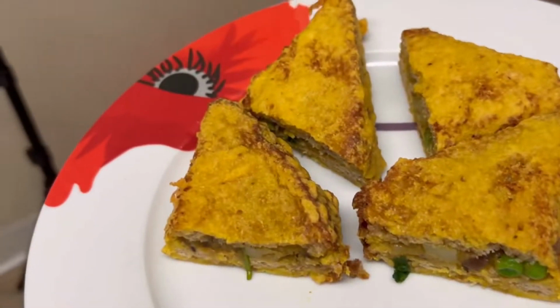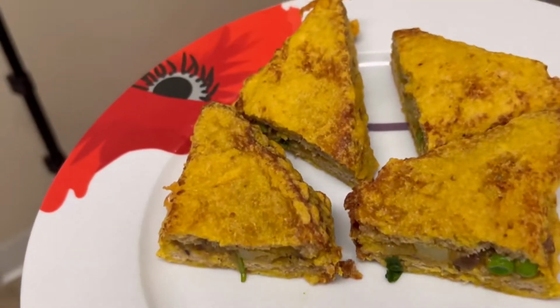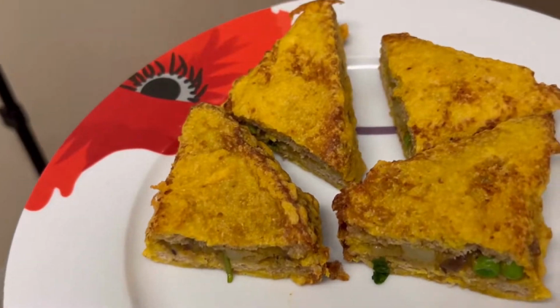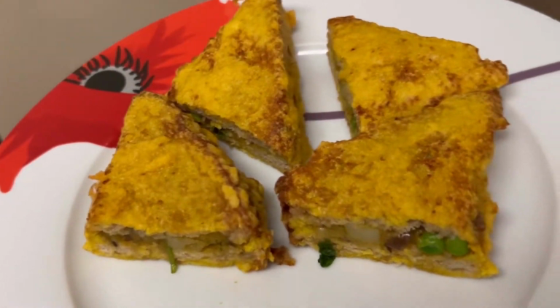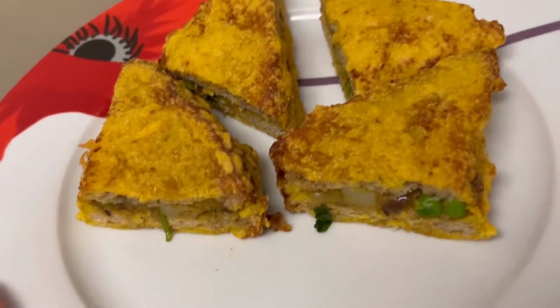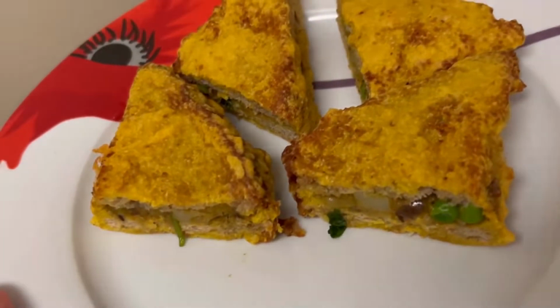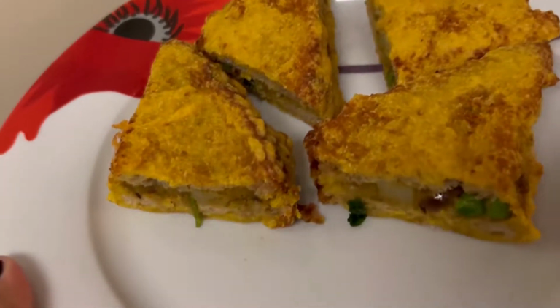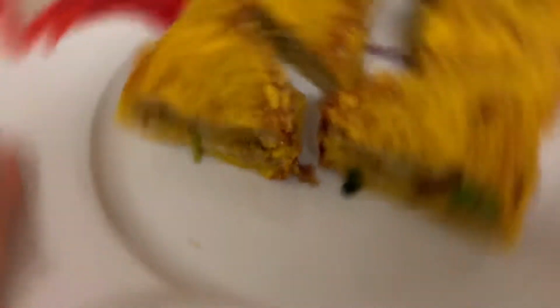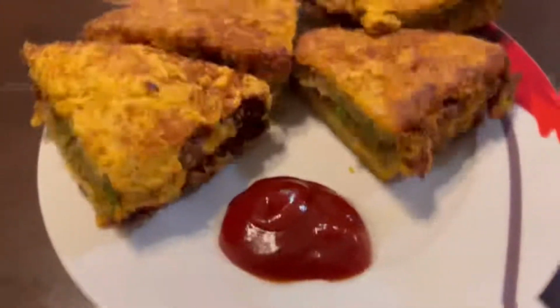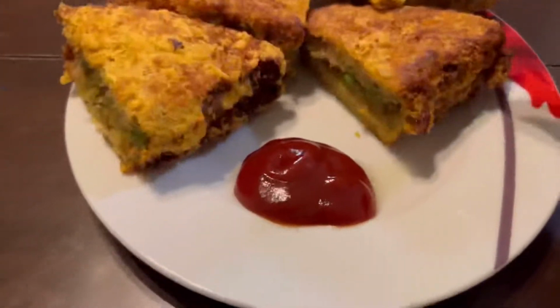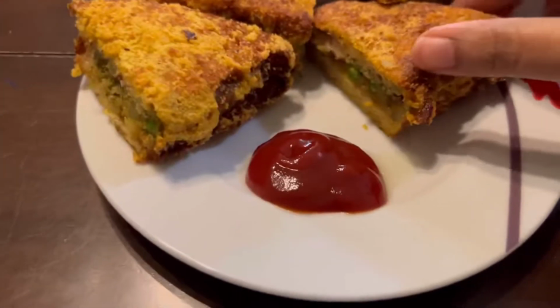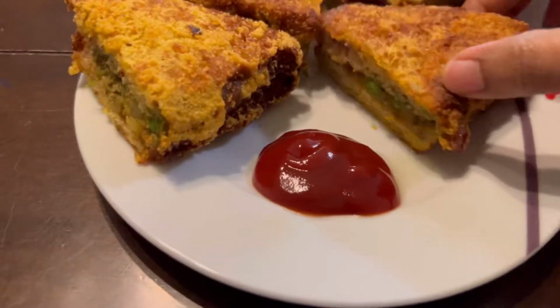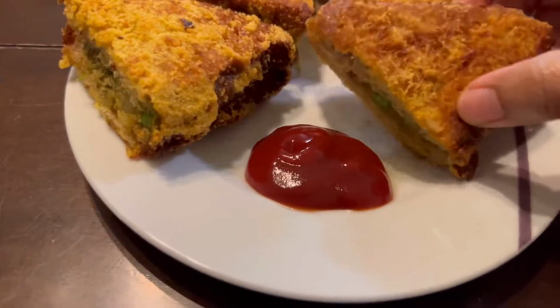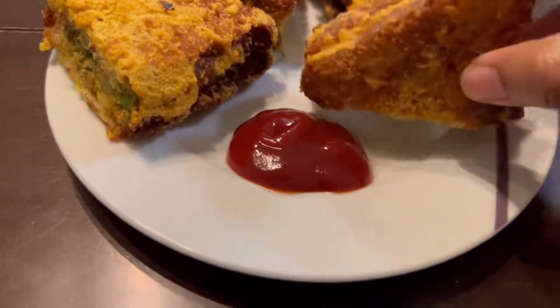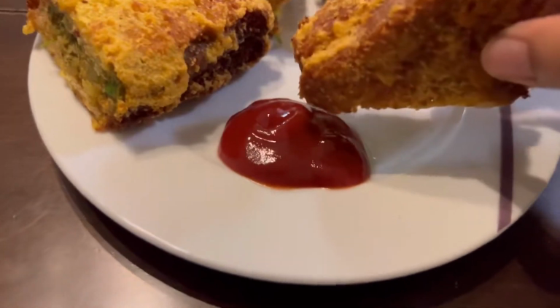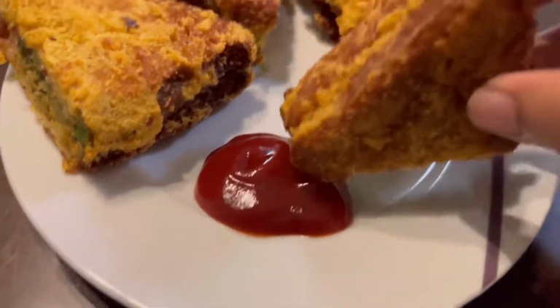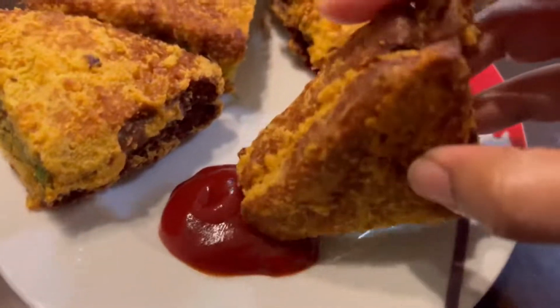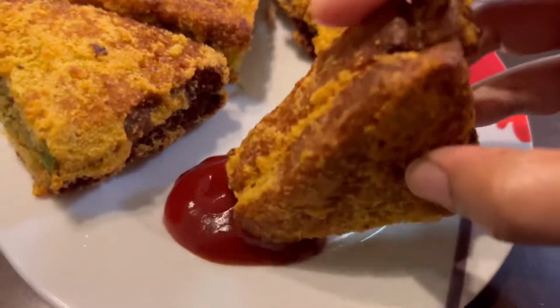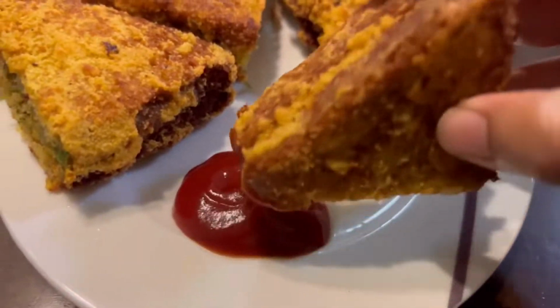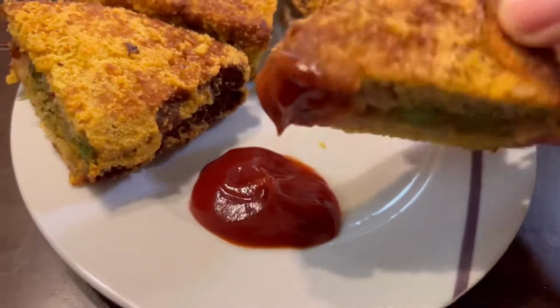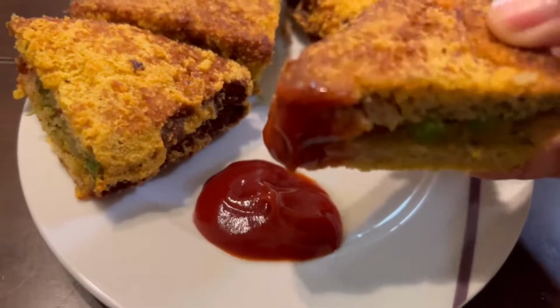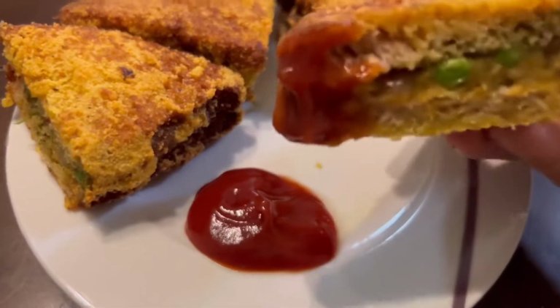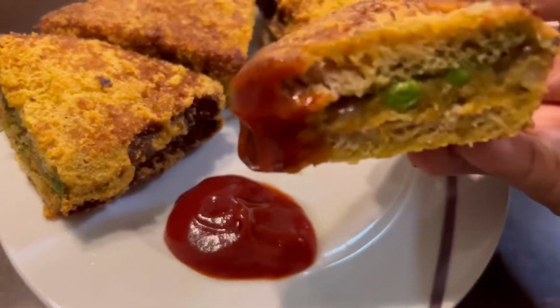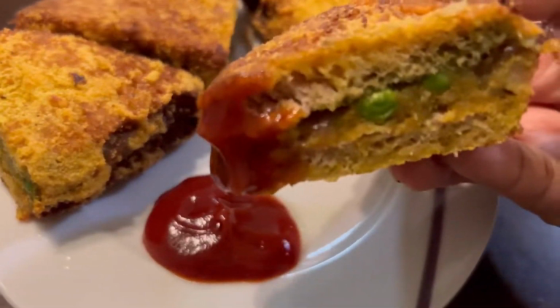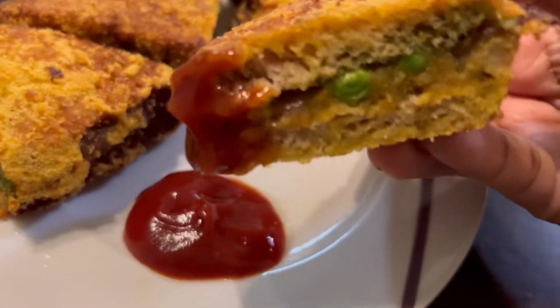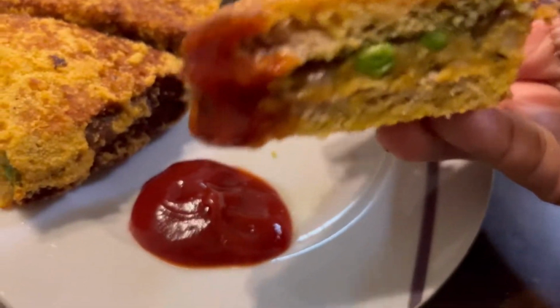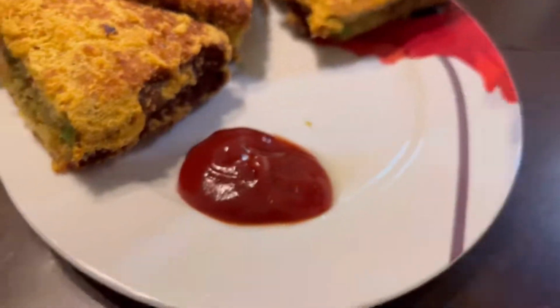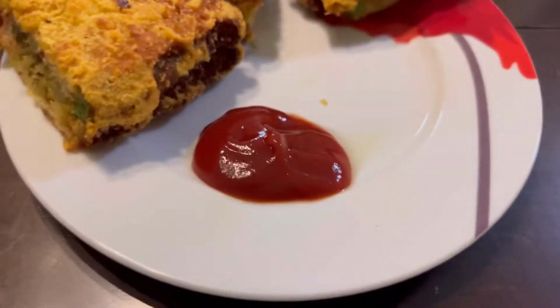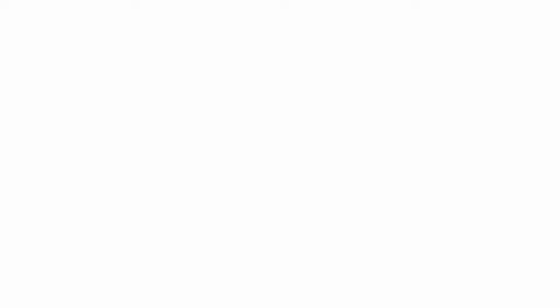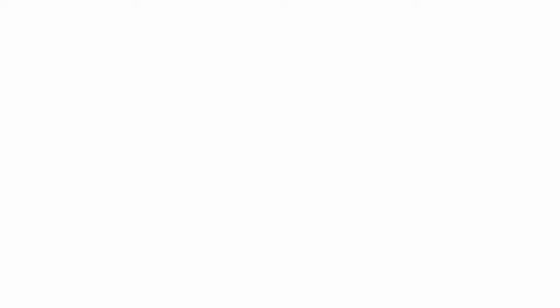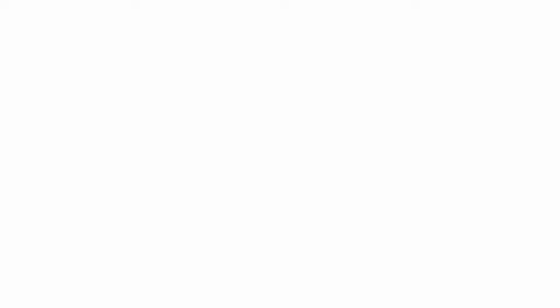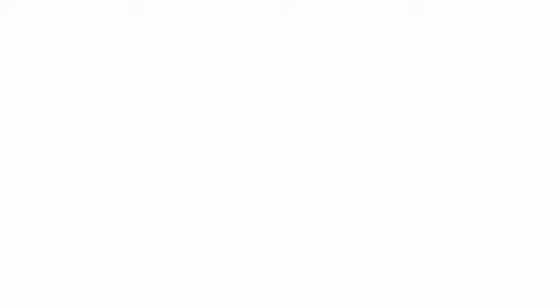Just cut it in the middle and enjoy it hot. You will definitely want to try out this recipe — it came out really really well. Thank you everyone for watching. Have a very nice day!